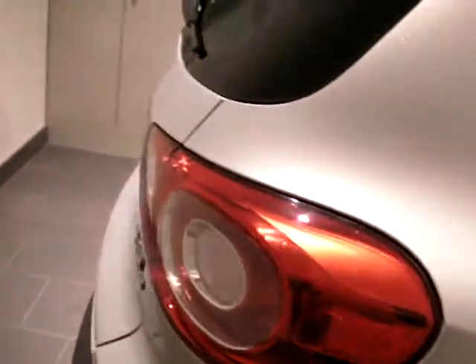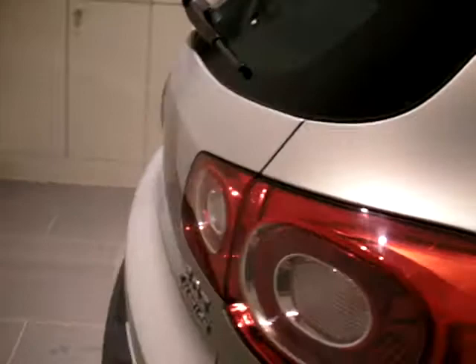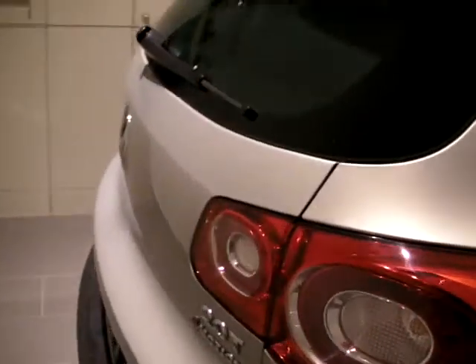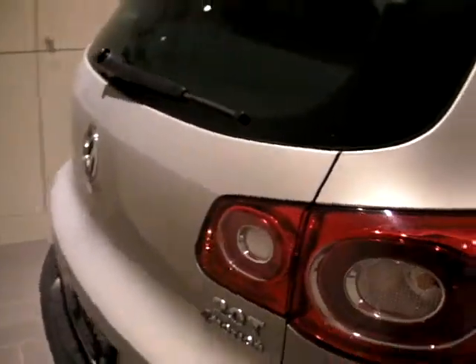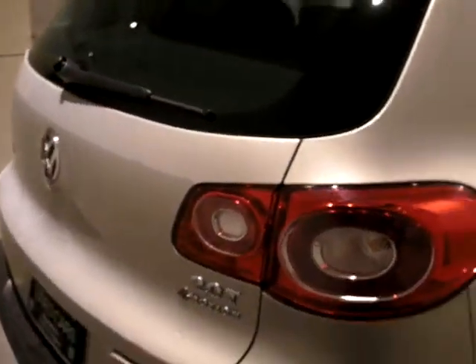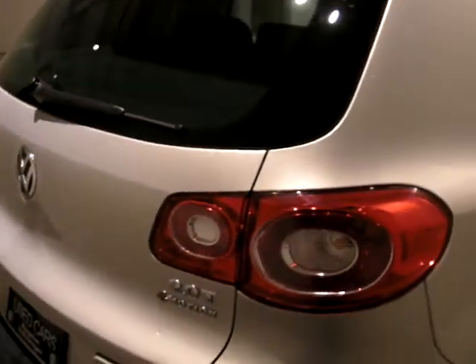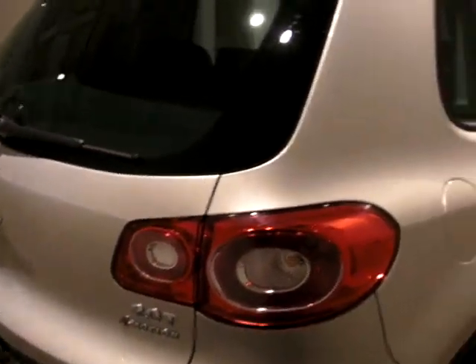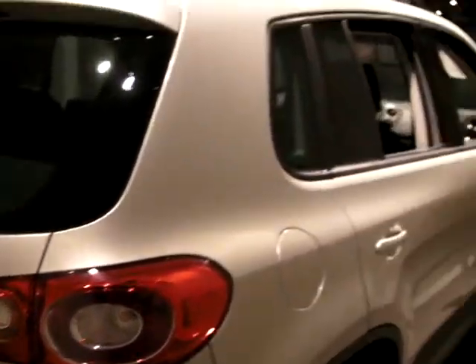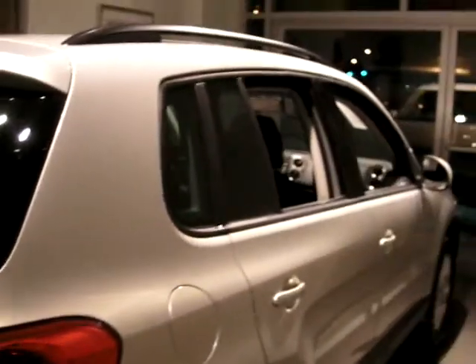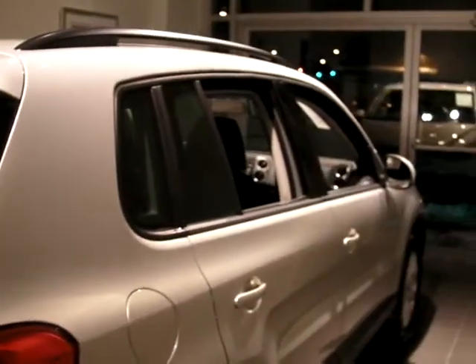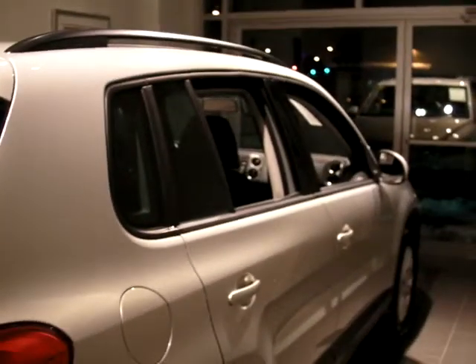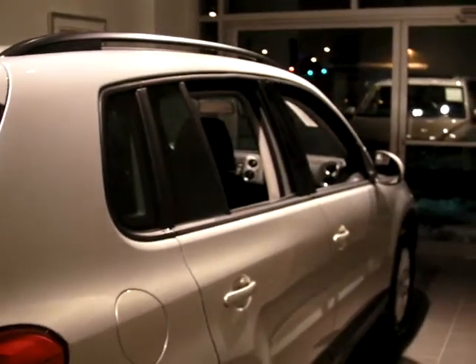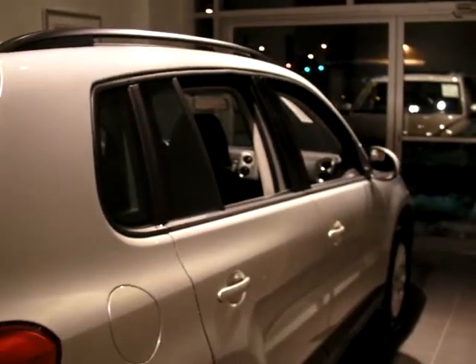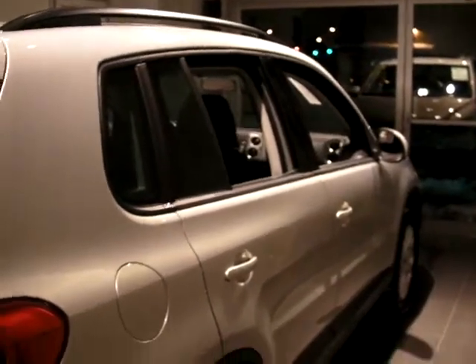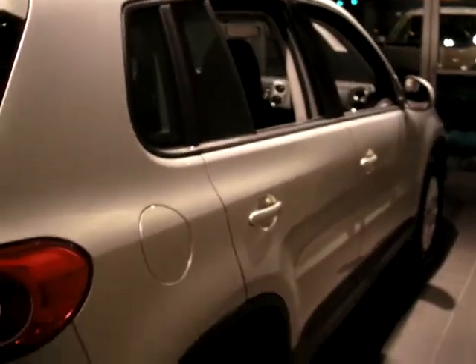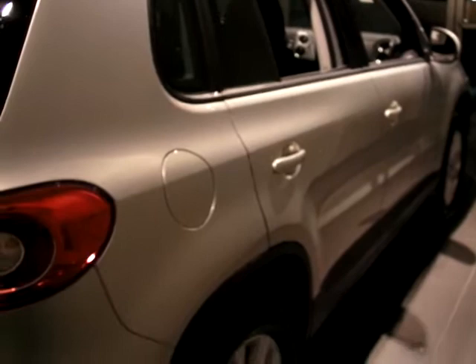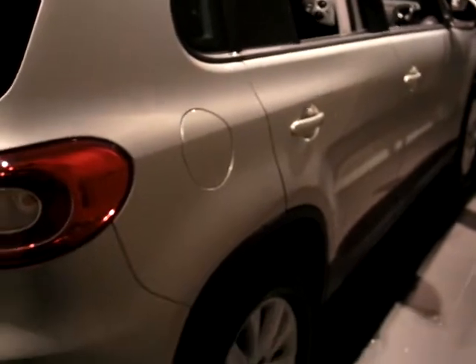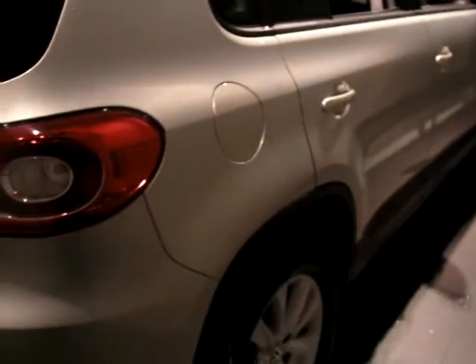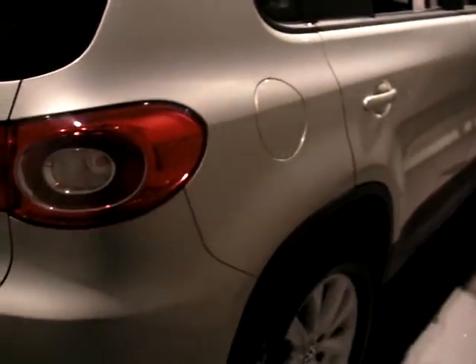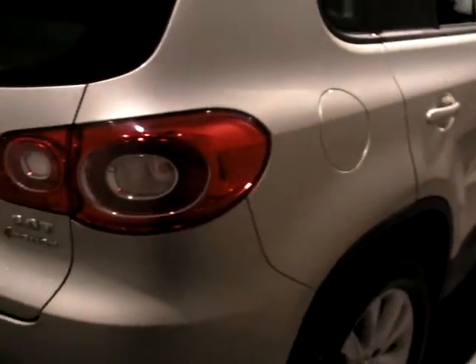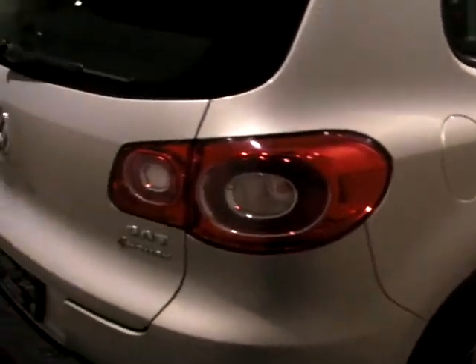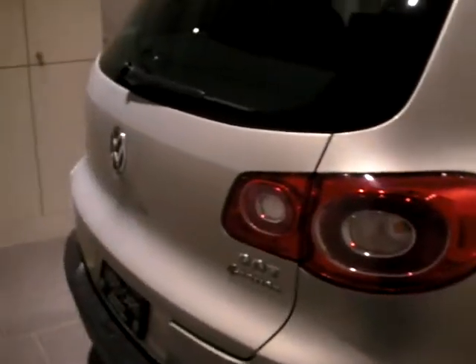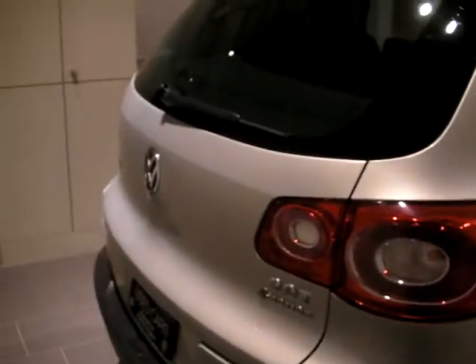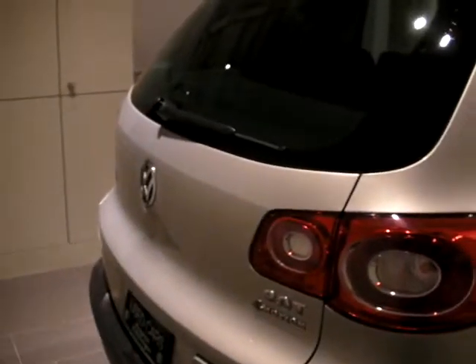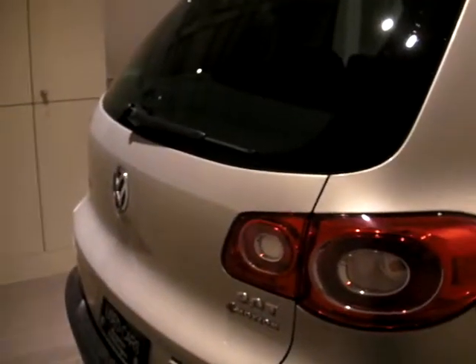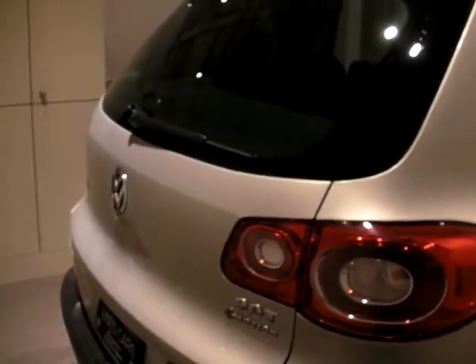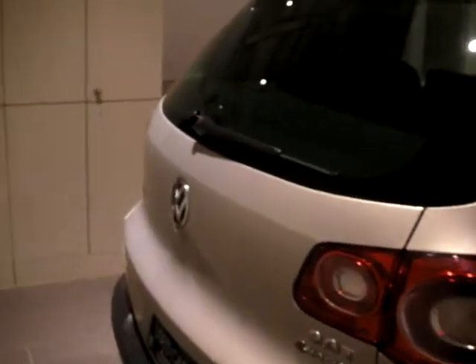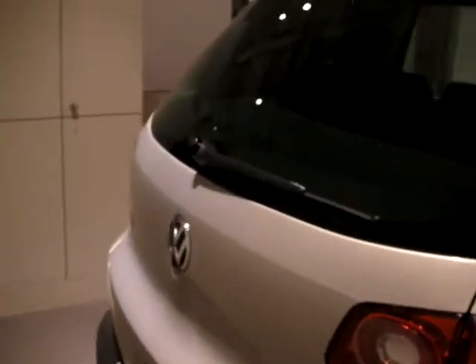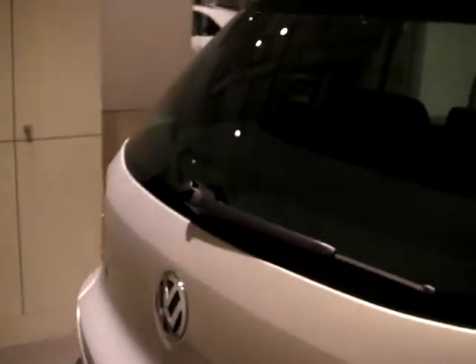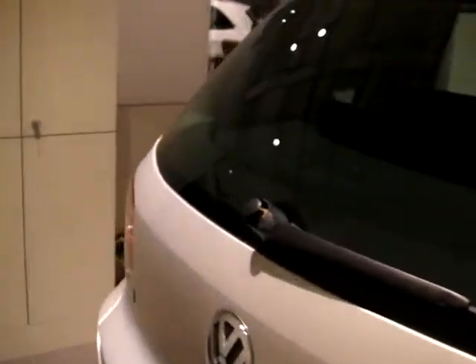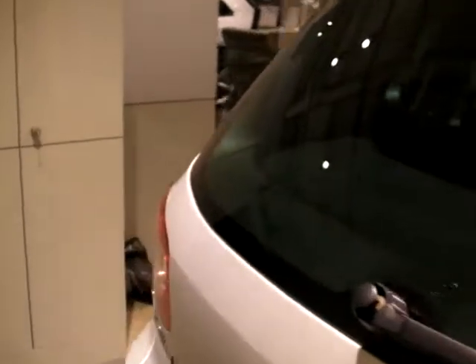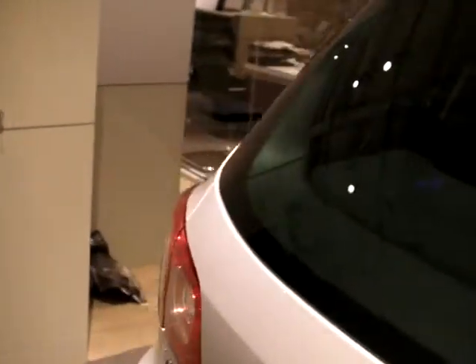This Tiguan is in our certified pre-owned program, which includes a 112-point inspection, and has great interest rates starting at 0.9%, and still has factory warranty.